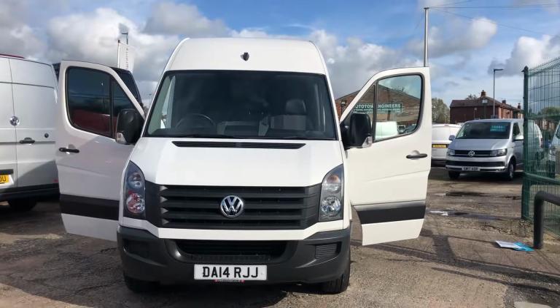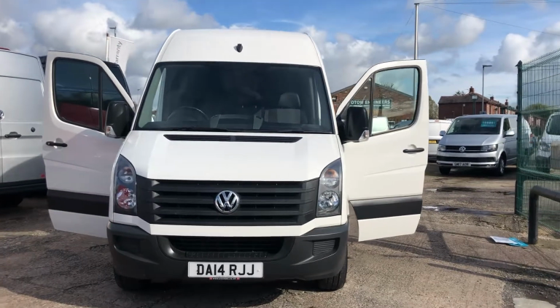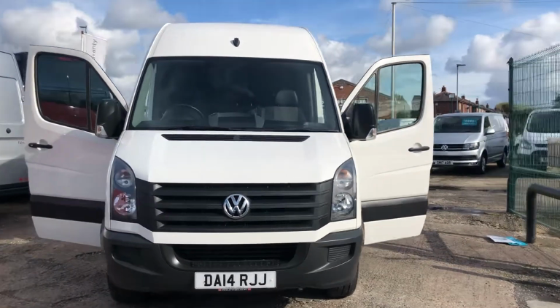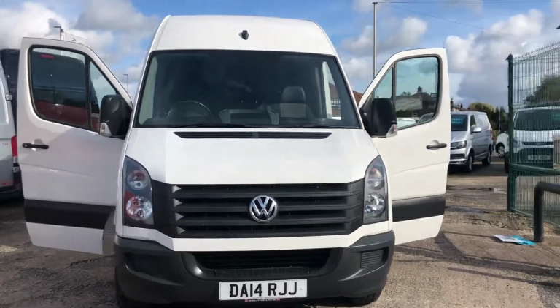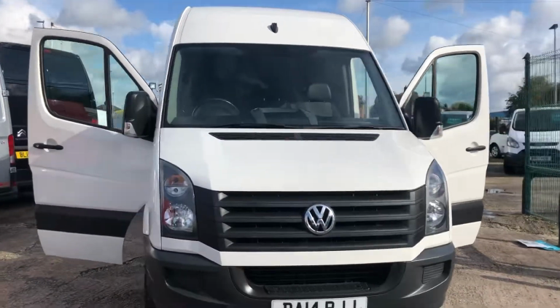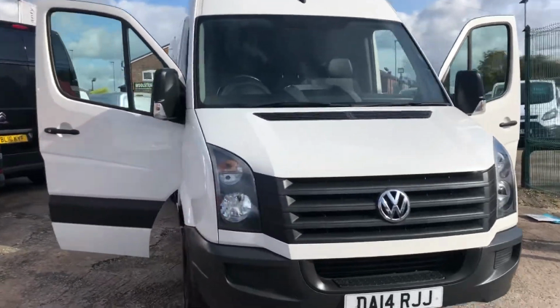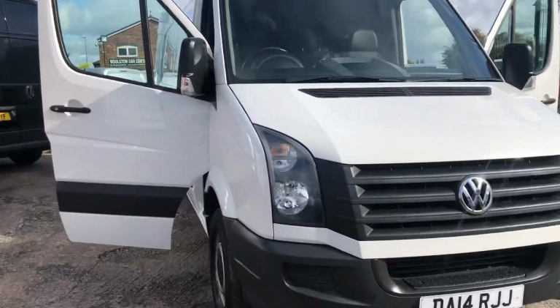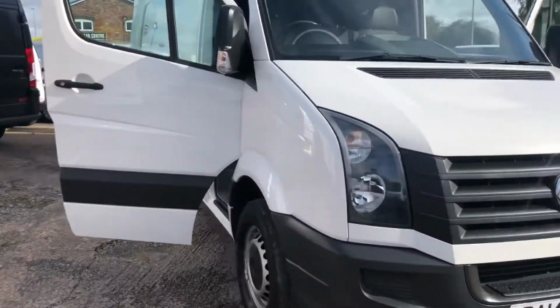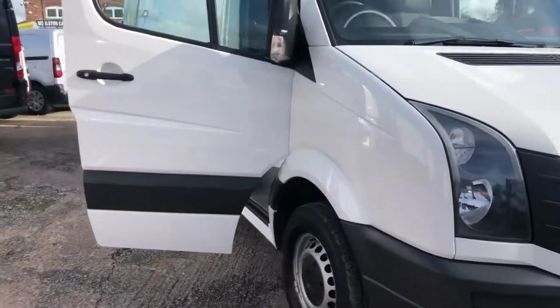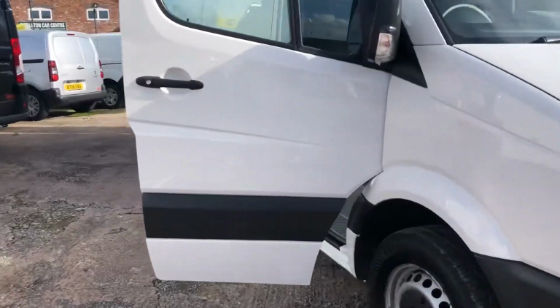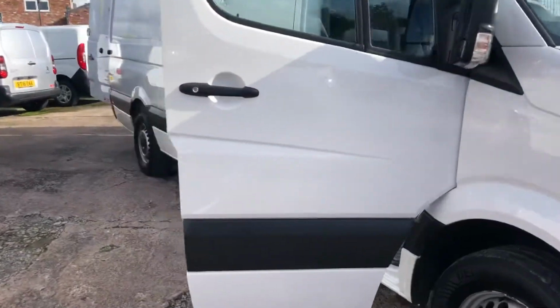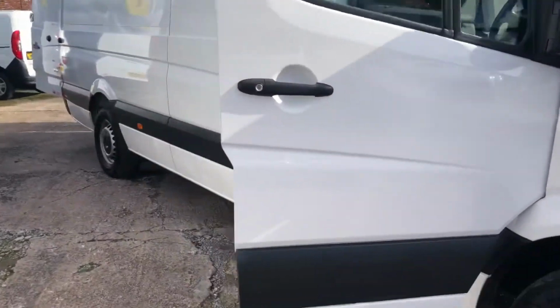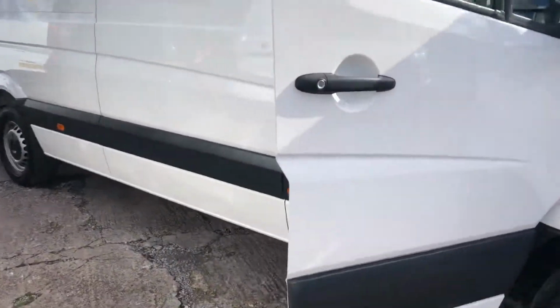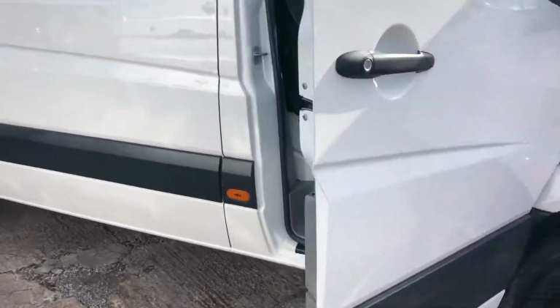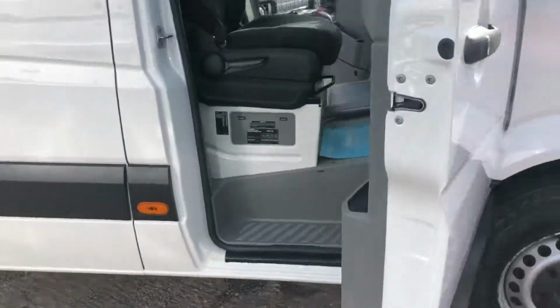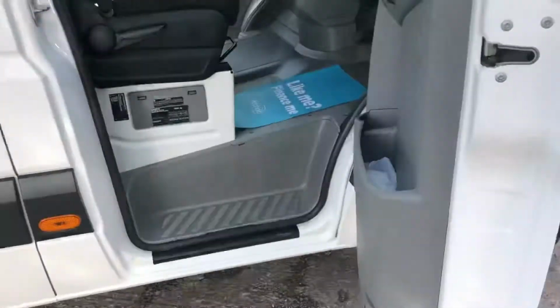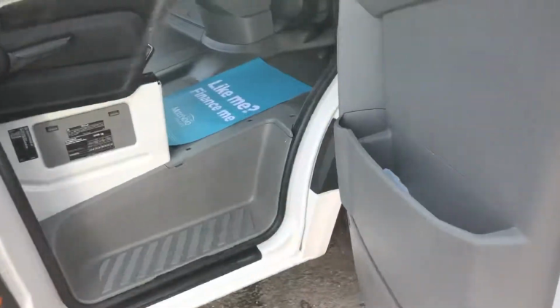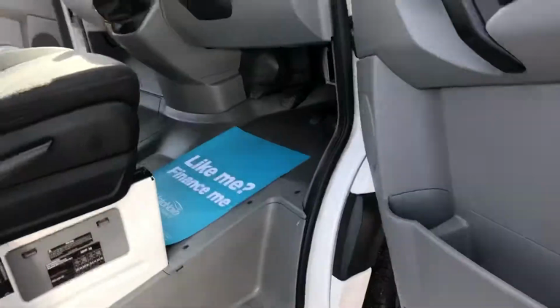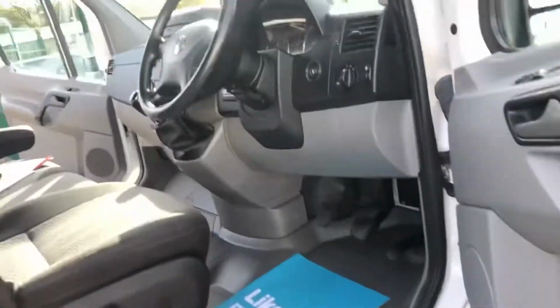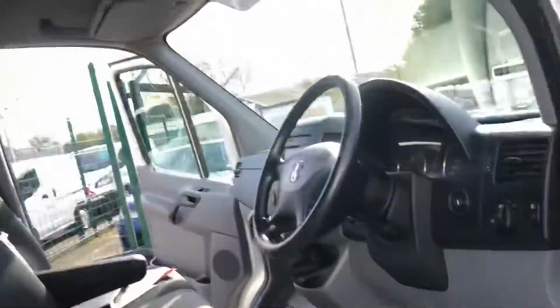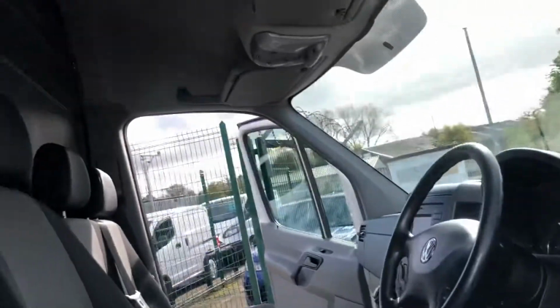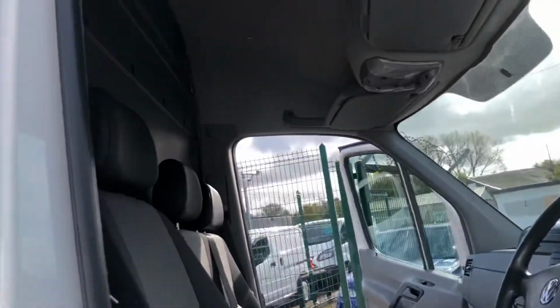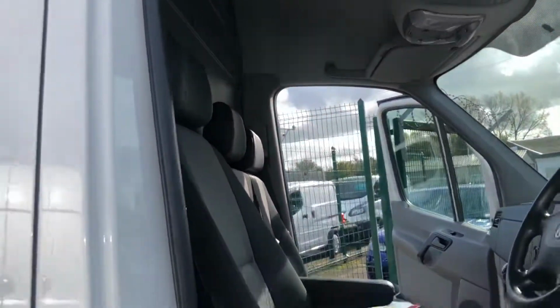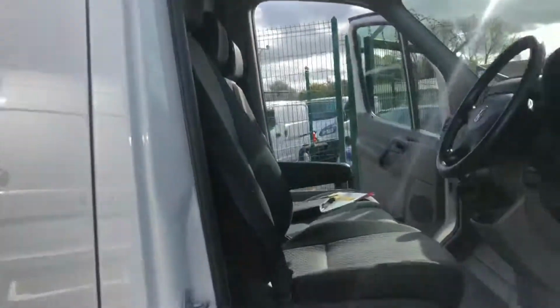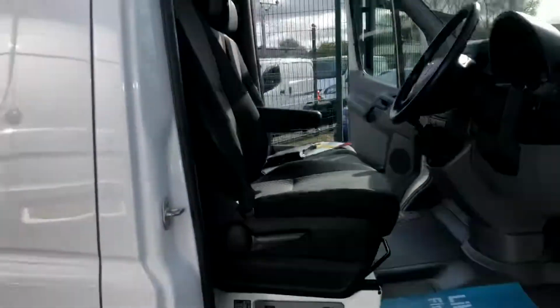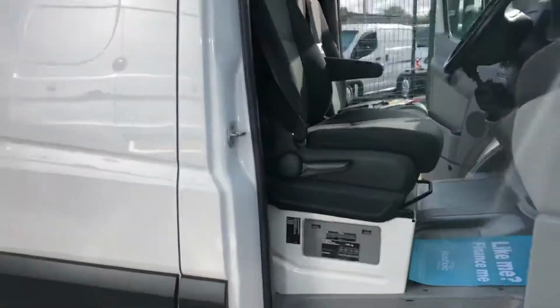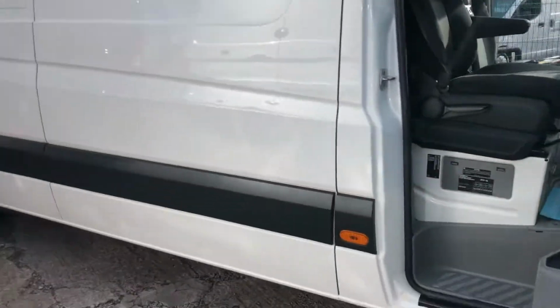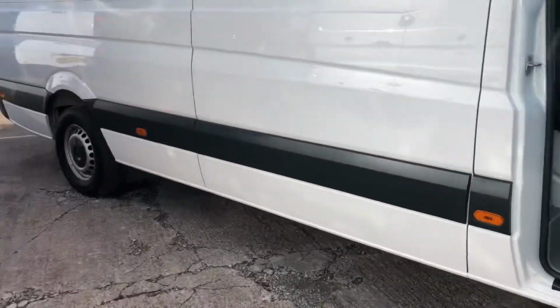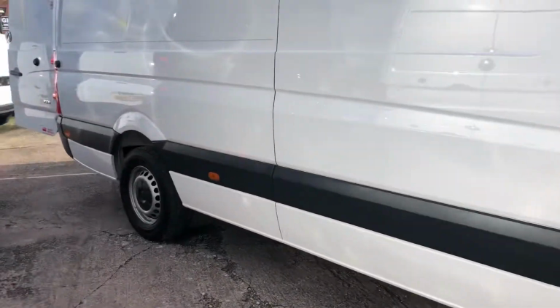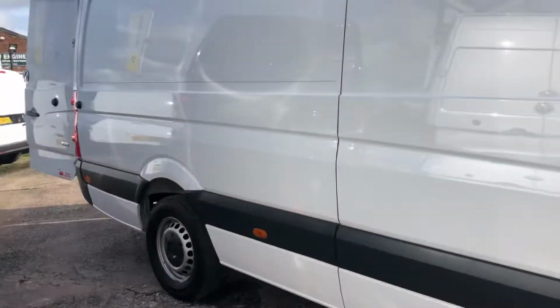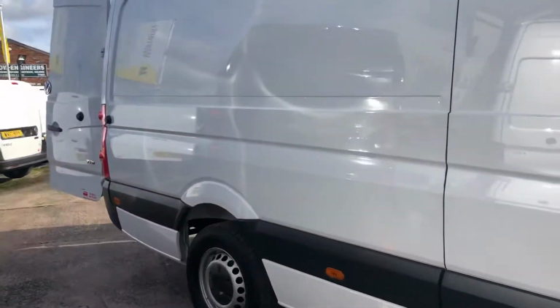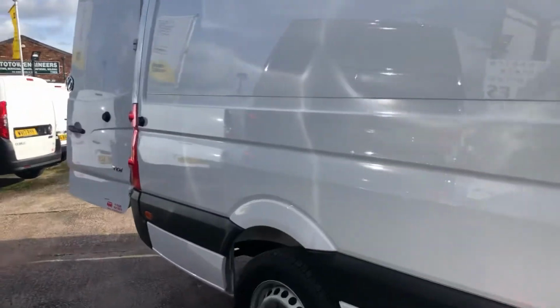Hi, it's Cheshire Vehicle Supplies and I've got a Volkswagen Crafter long wheelbase to show to you. It's actually a vehicle that we supplied that we've just taken in part exchange, so there's no VAT to add on to this vehicle.